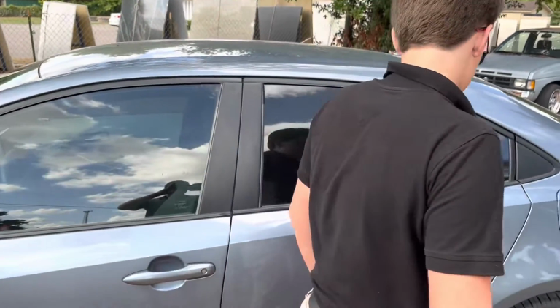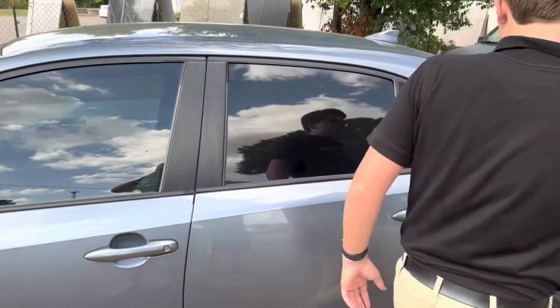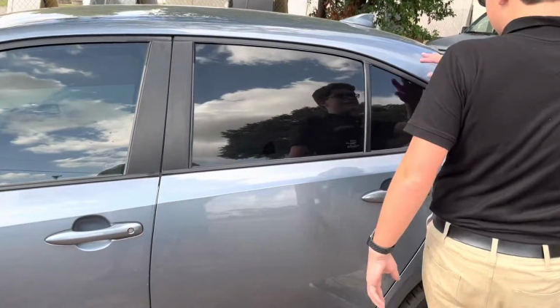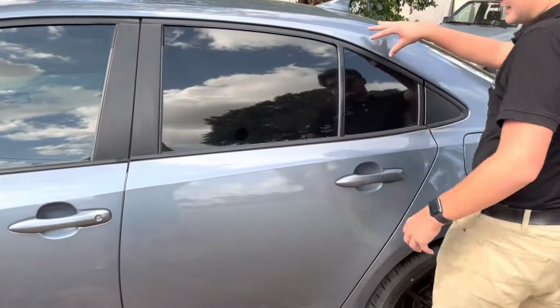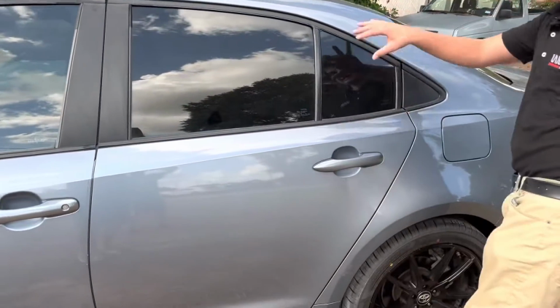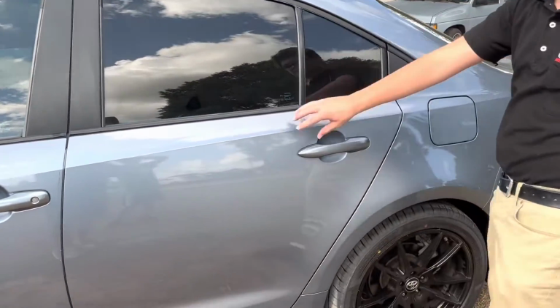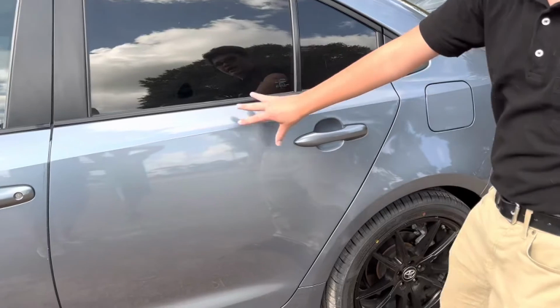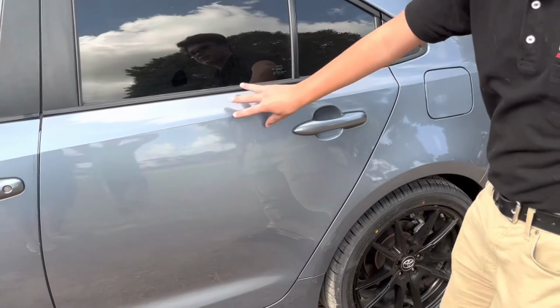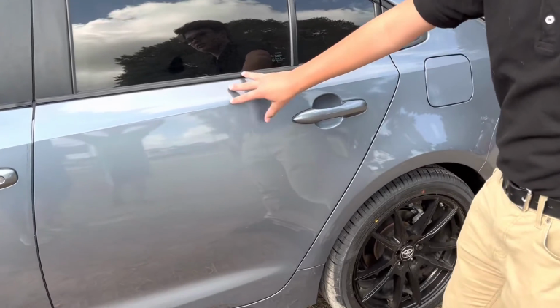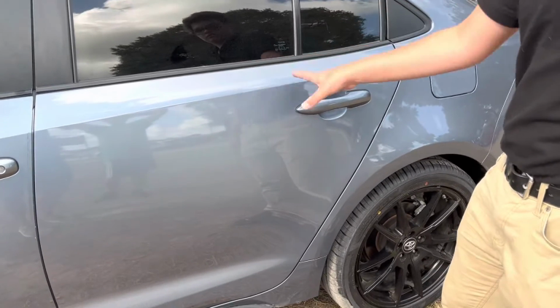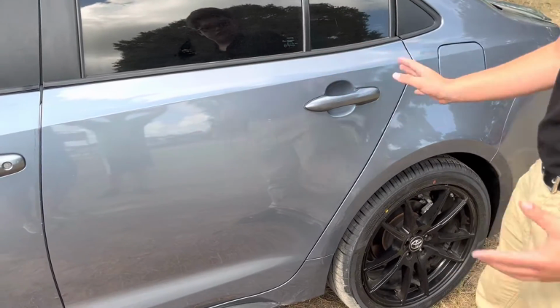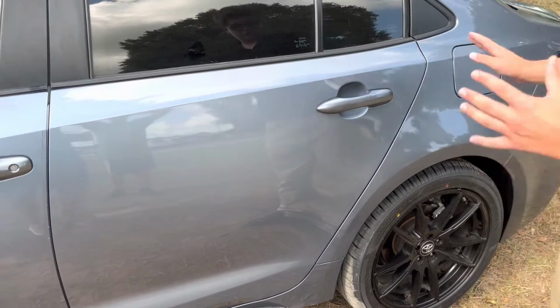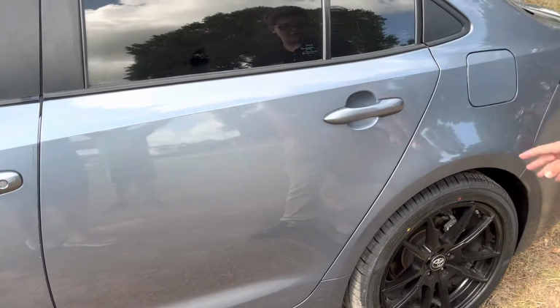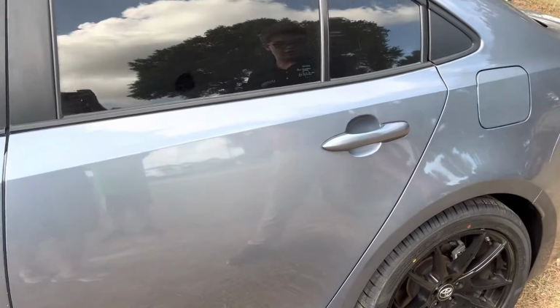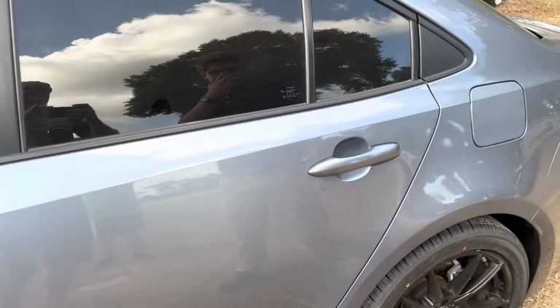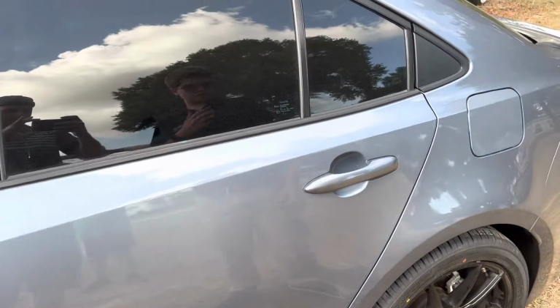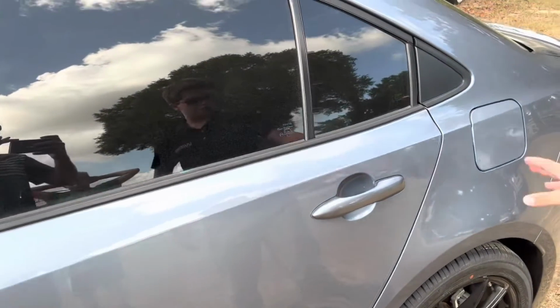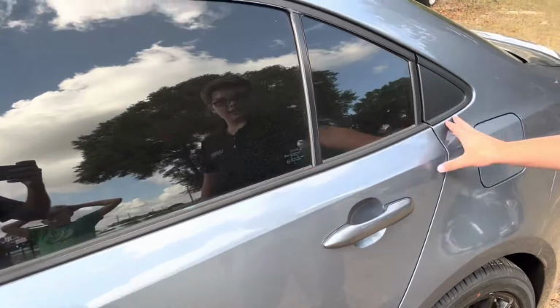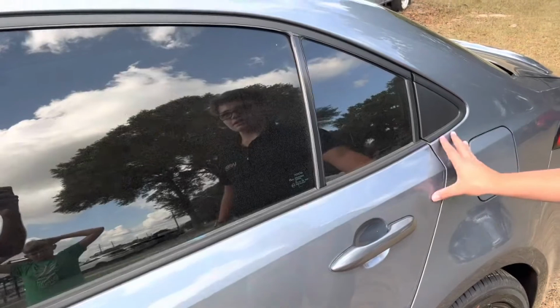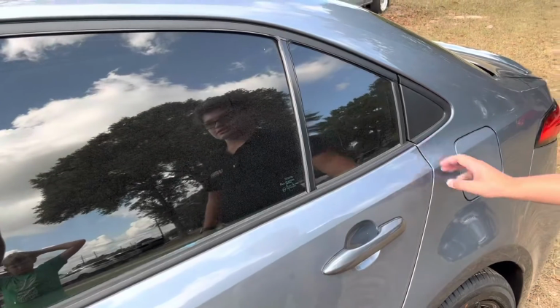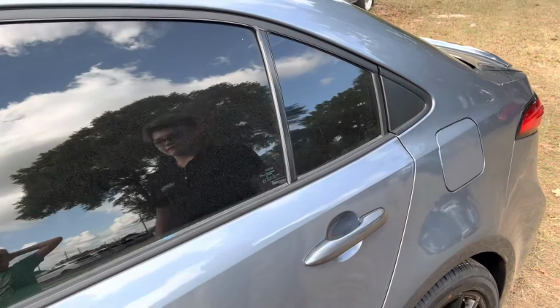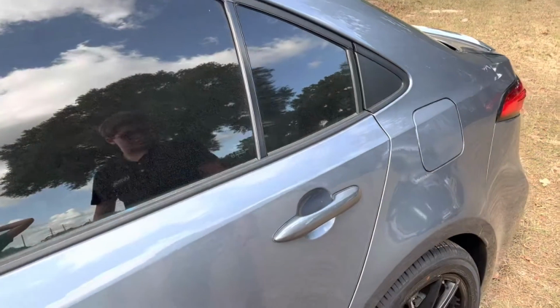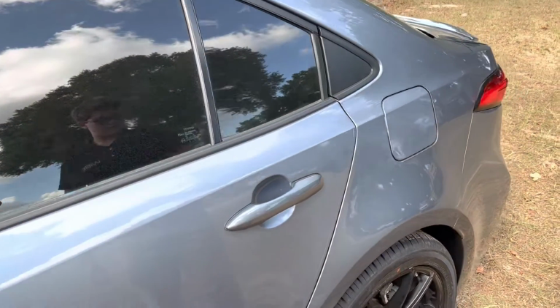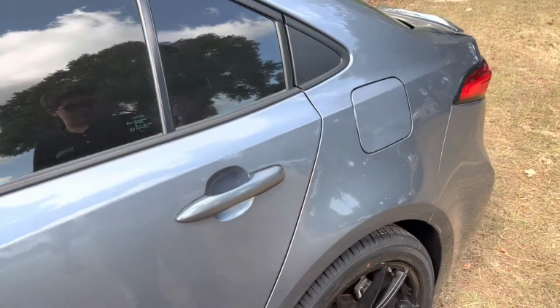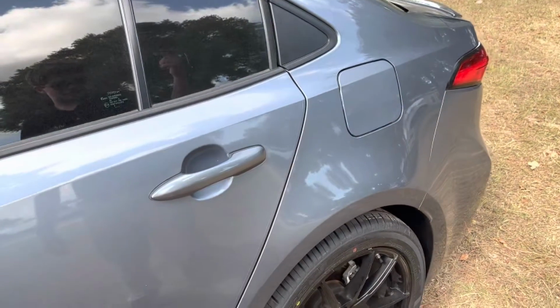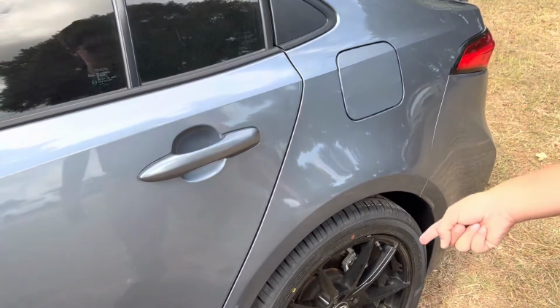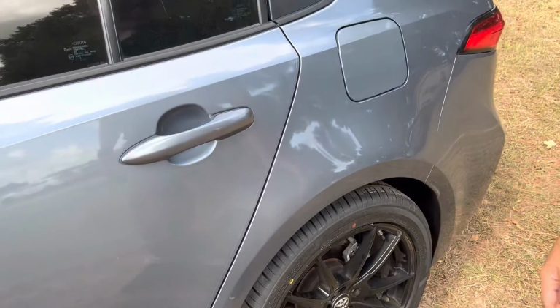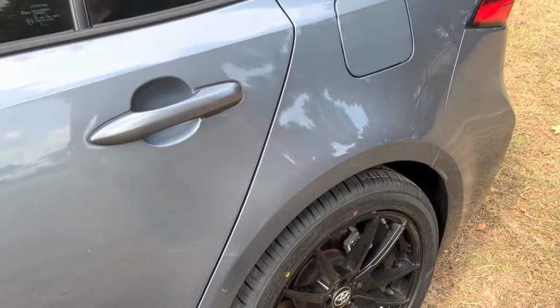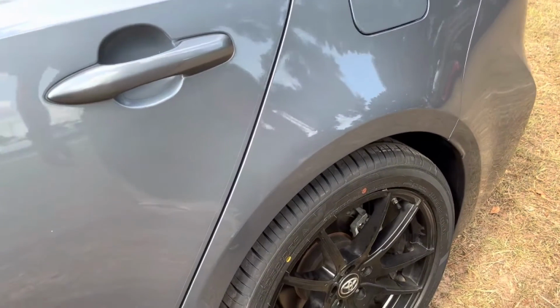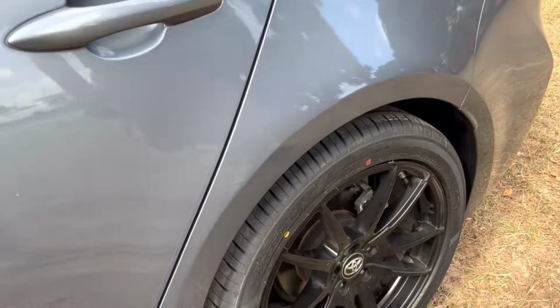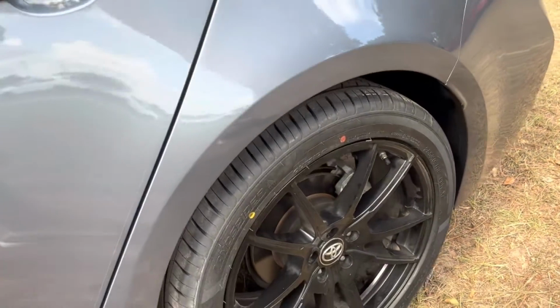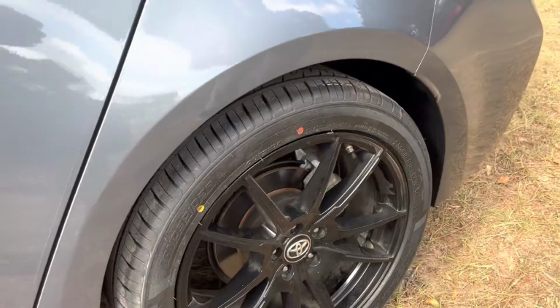As you can see, this nice baby blue slash gray color looks really nice on this SE trim level with these gloss black rims, which look really nice.